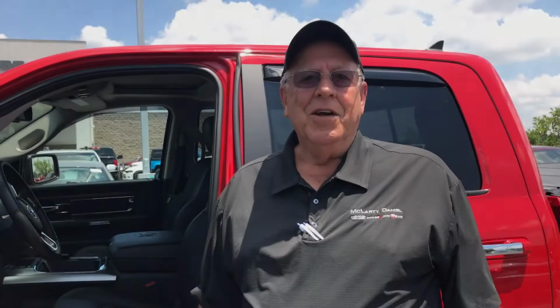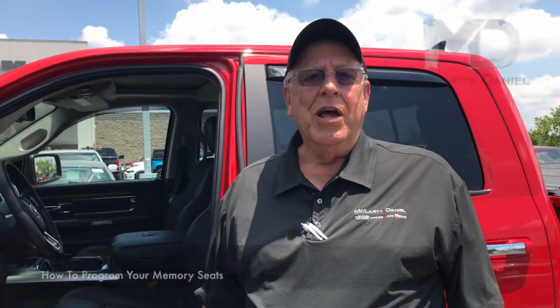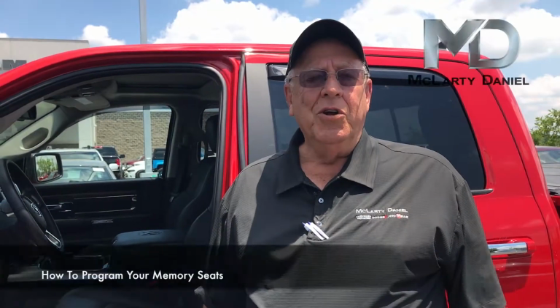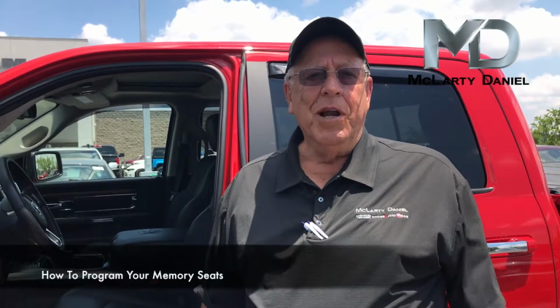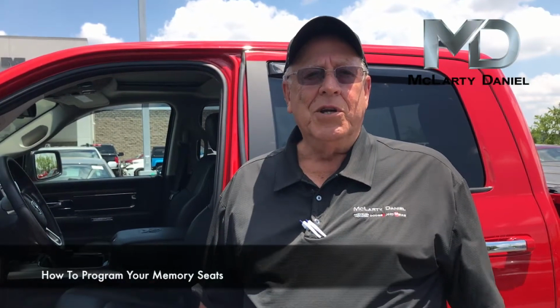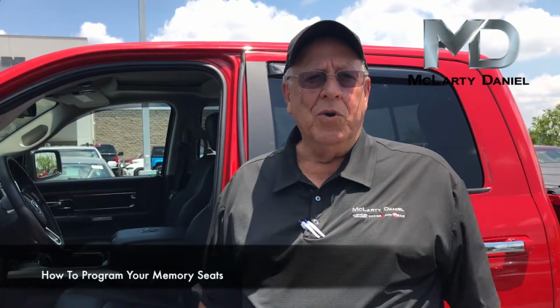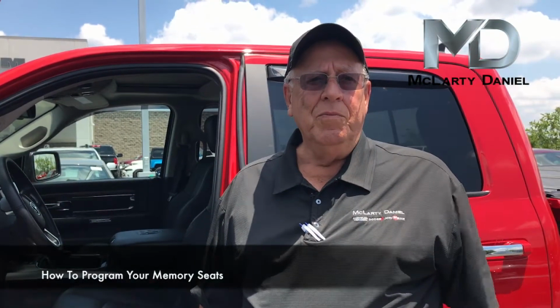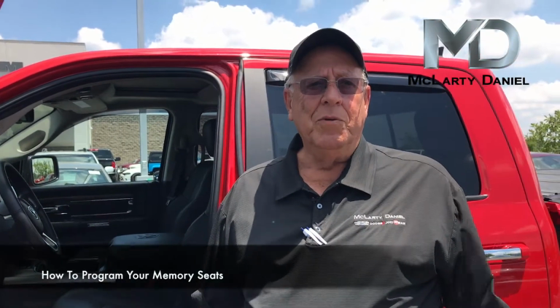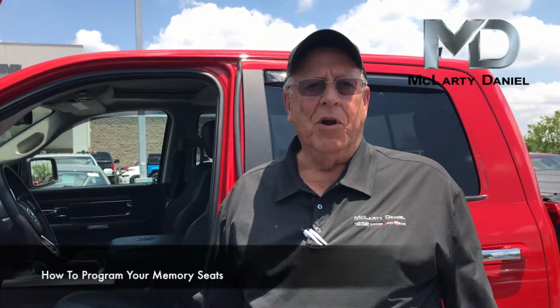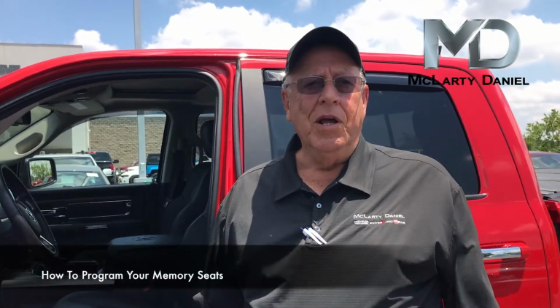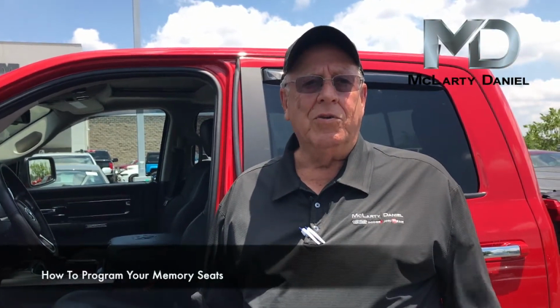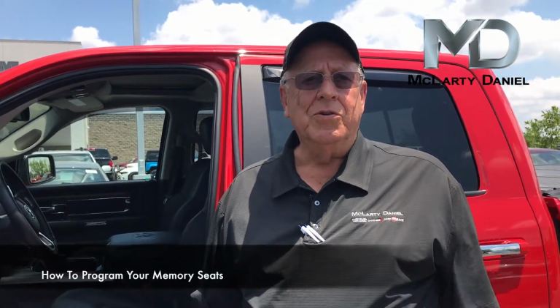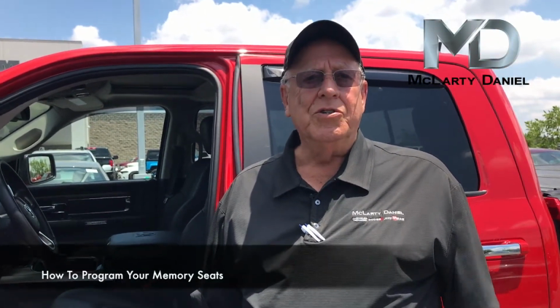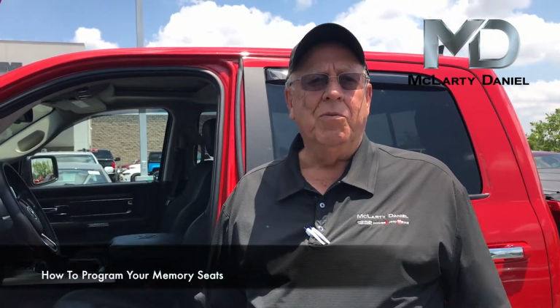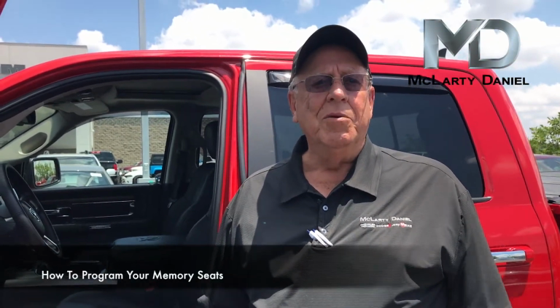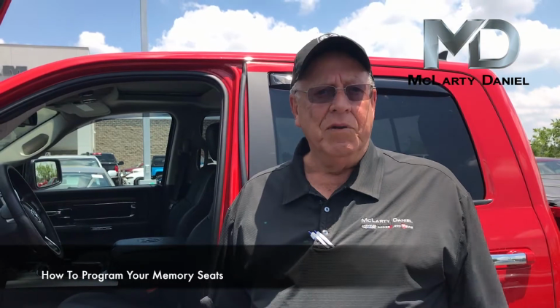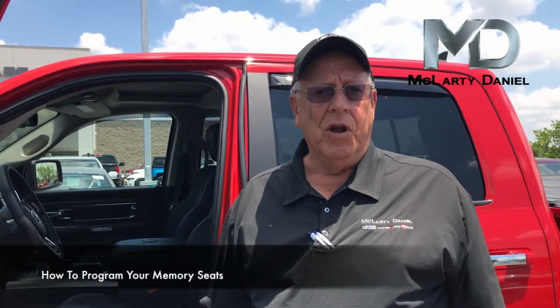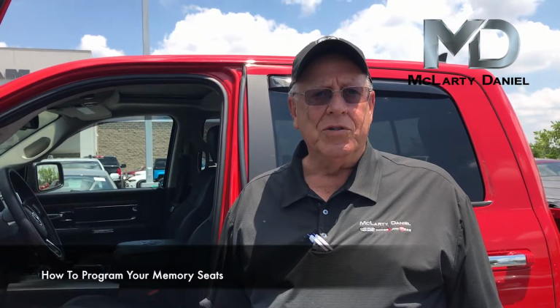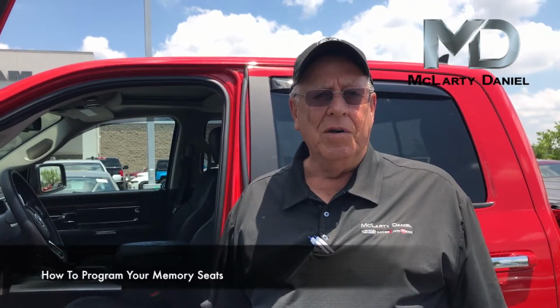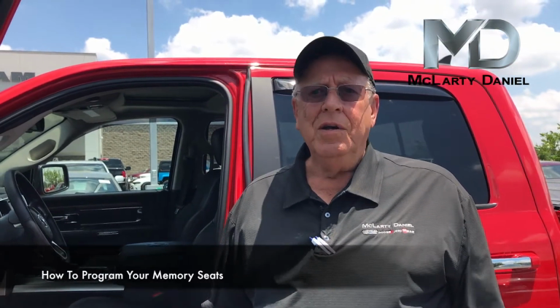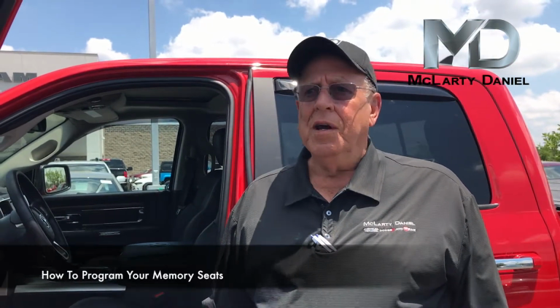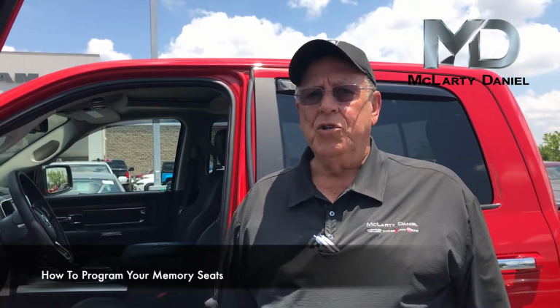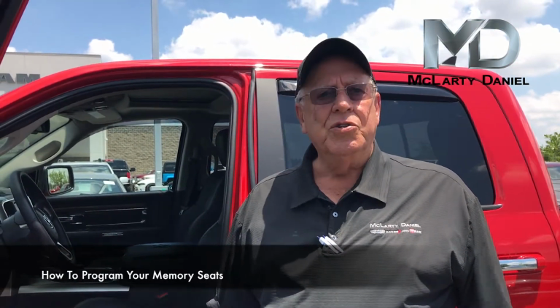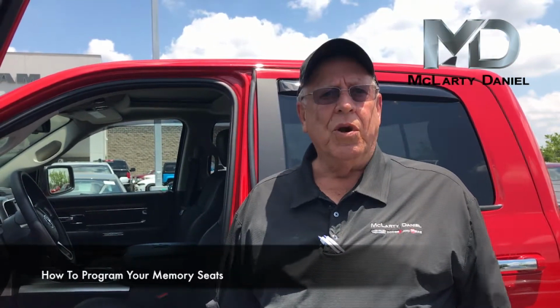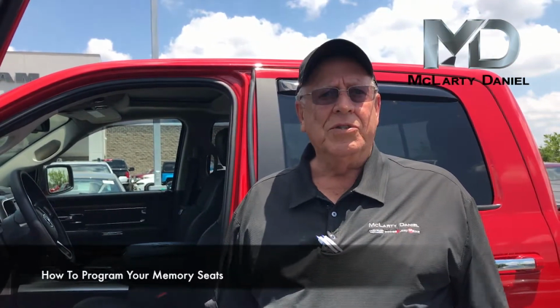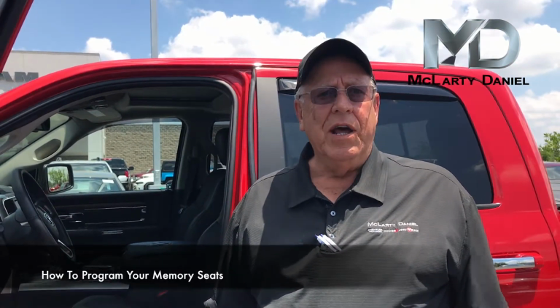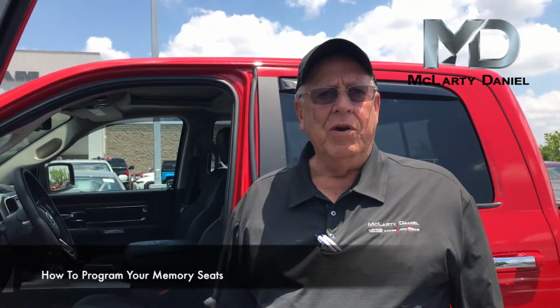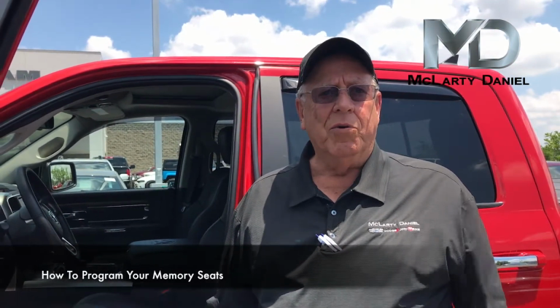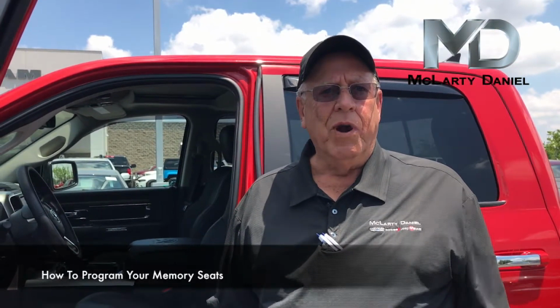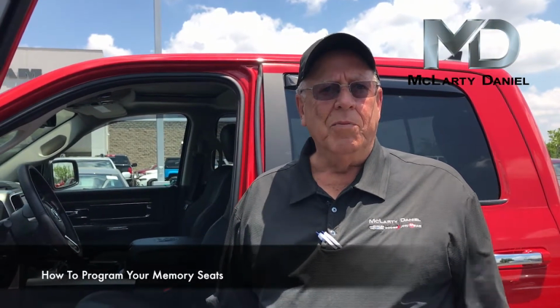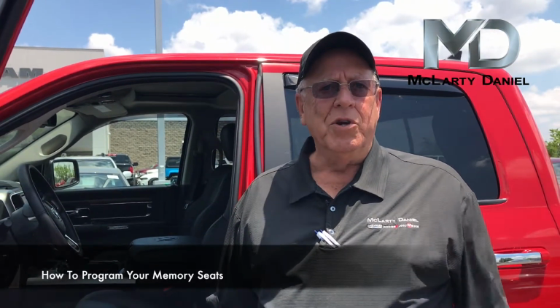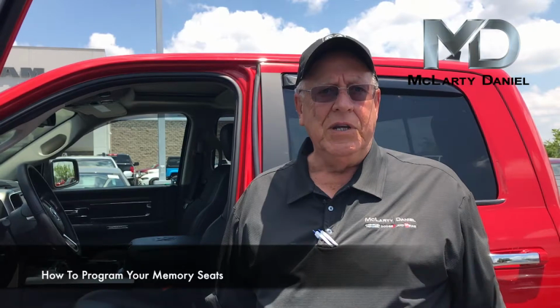Good afternoon, my name is Gary Wood with McLarty Daniel, Chrysler Dodge Jeep Ram in Bentonville, Arkansas. I'm going to show you a short lesson today on how to program your memory seats.